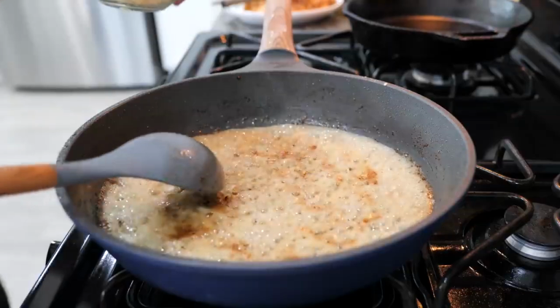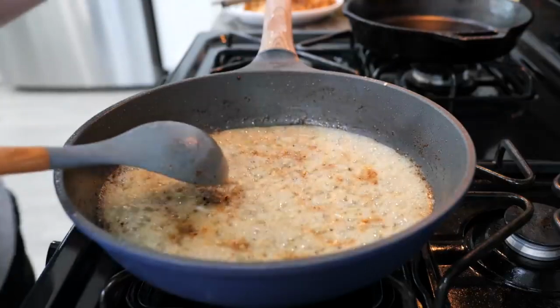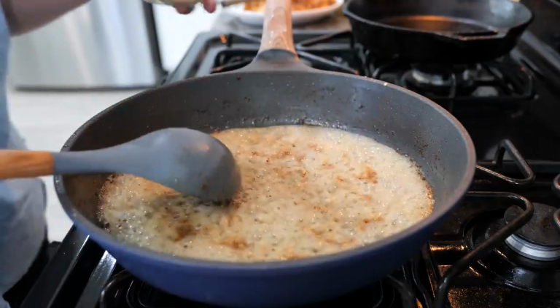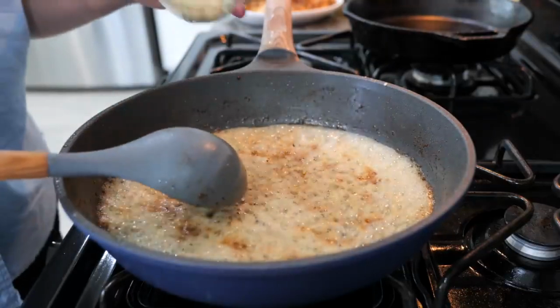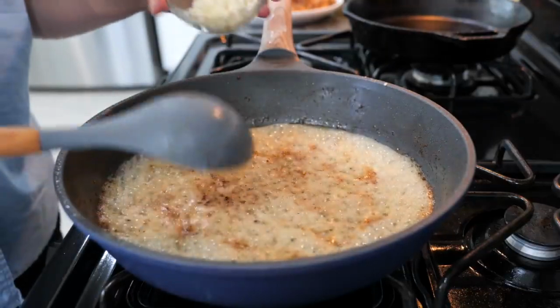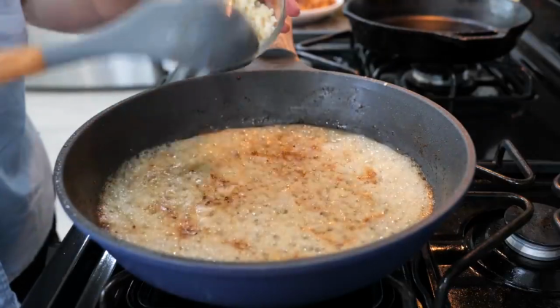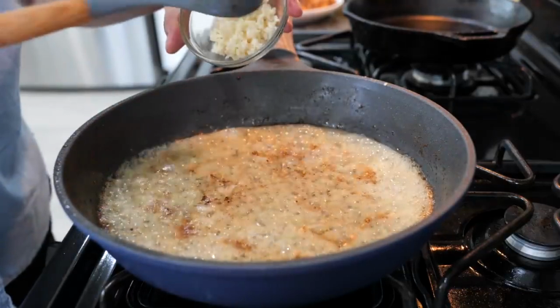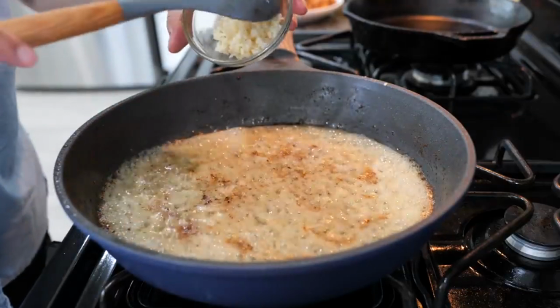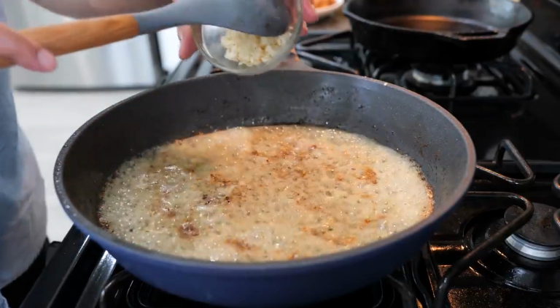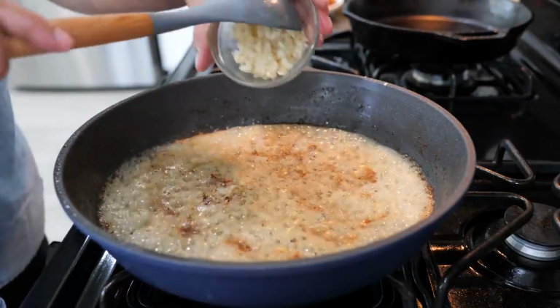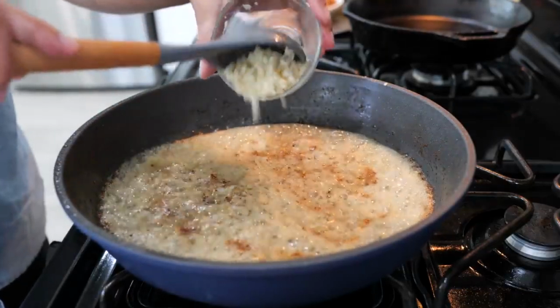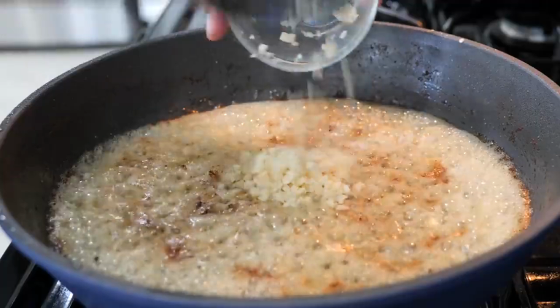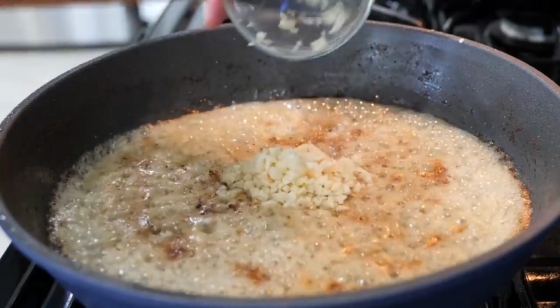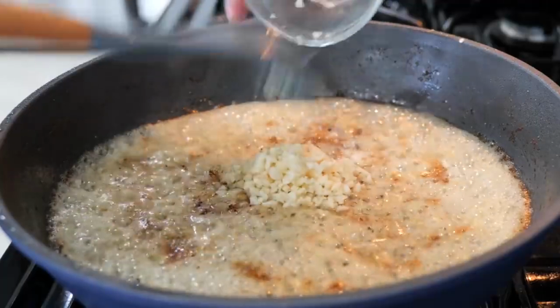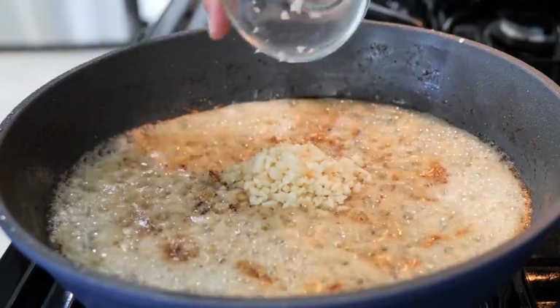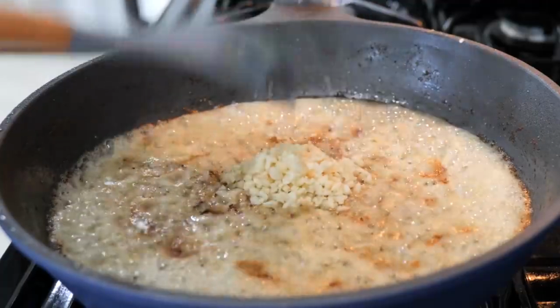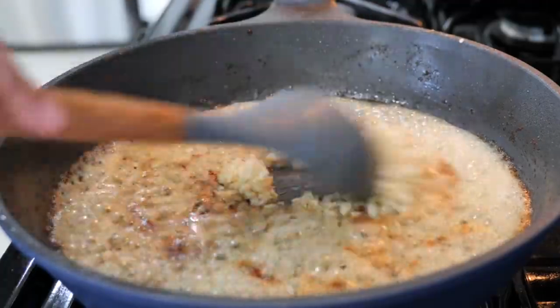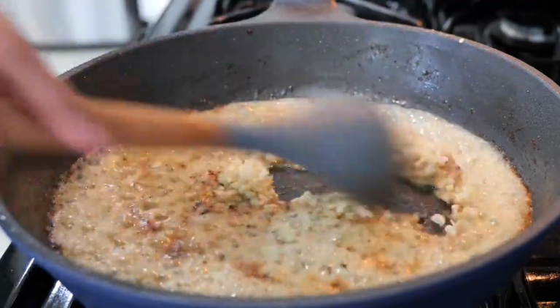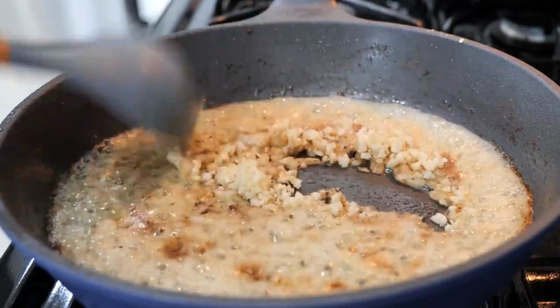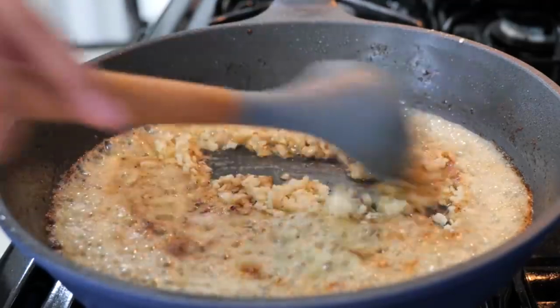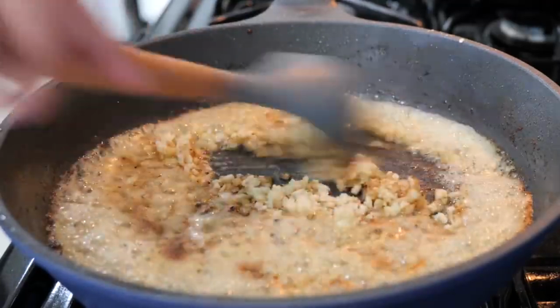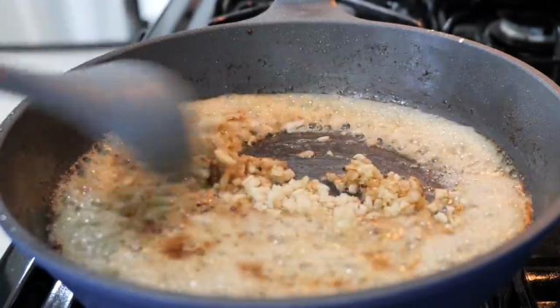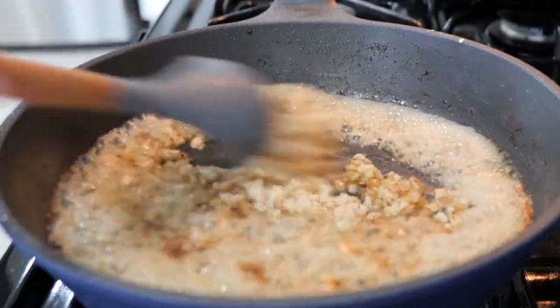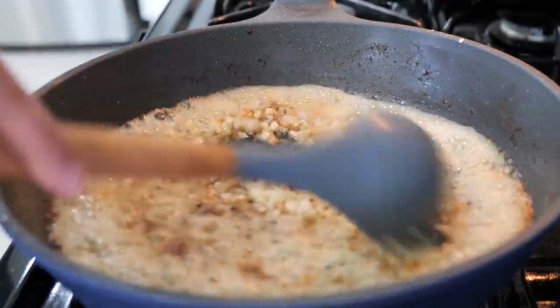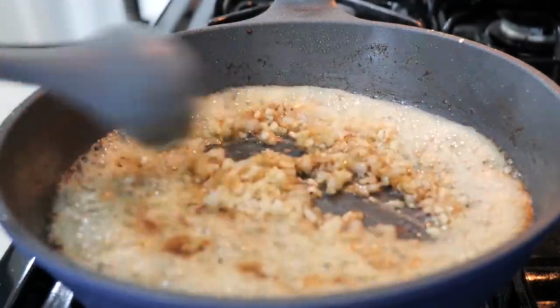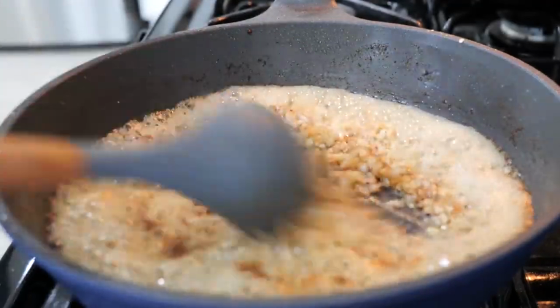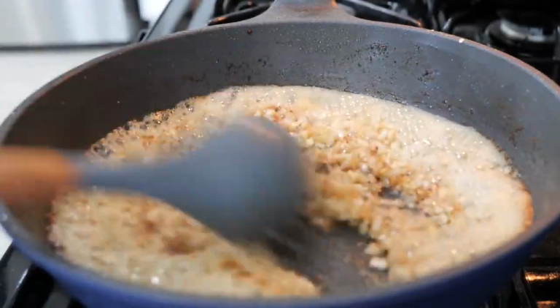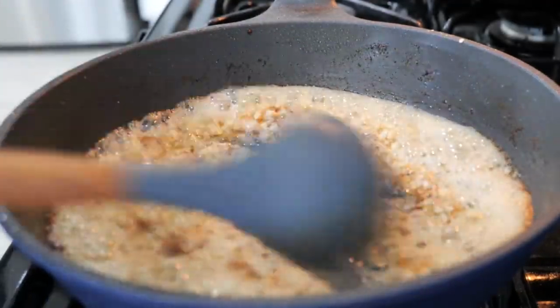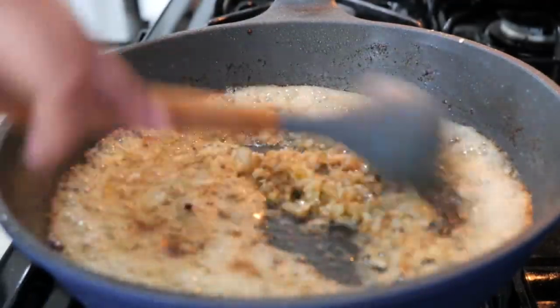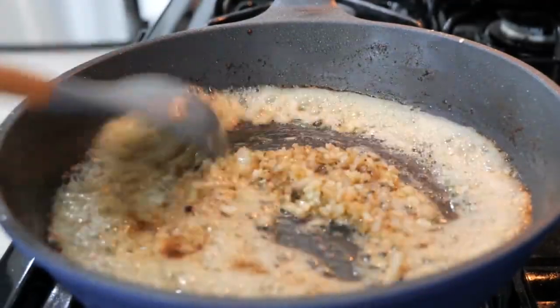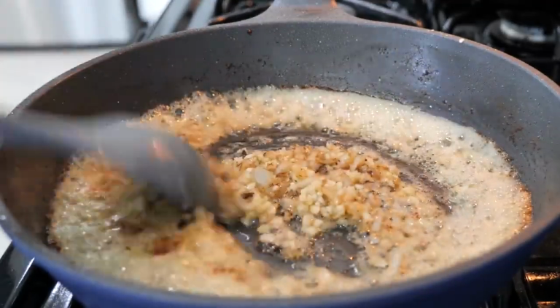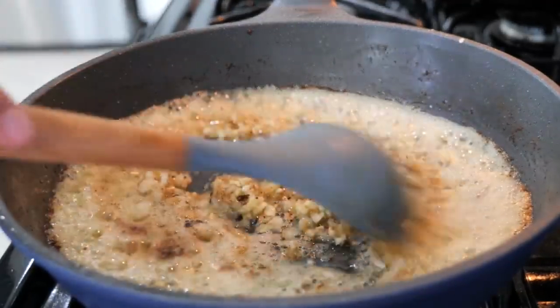After about a minute and a half, you want to add your garlic and continue to cook for another 20 to 30 seconds.